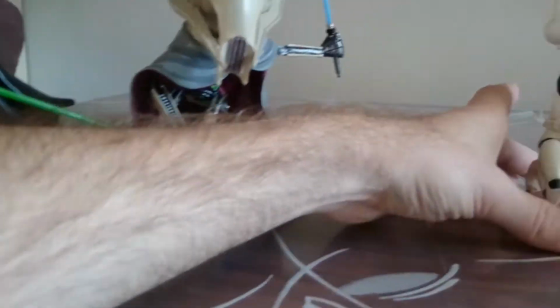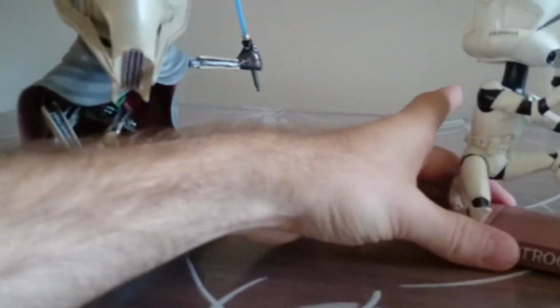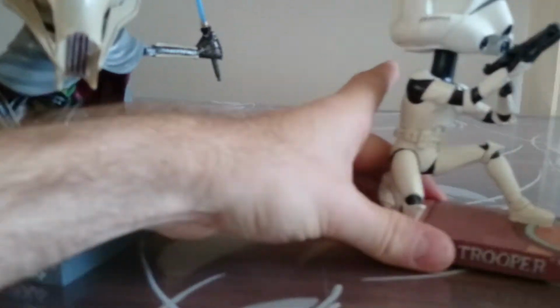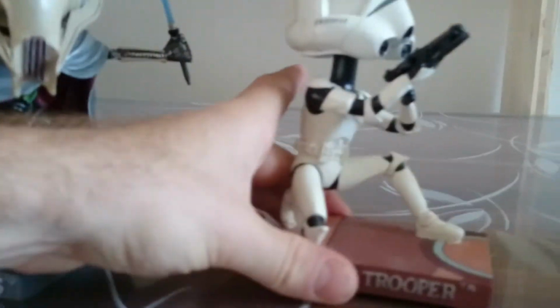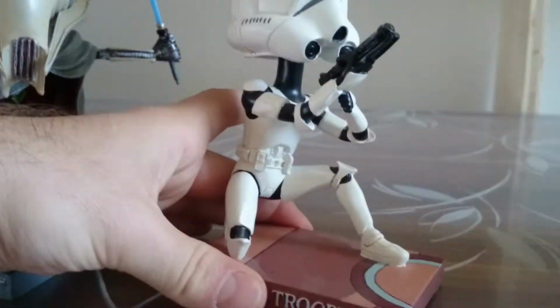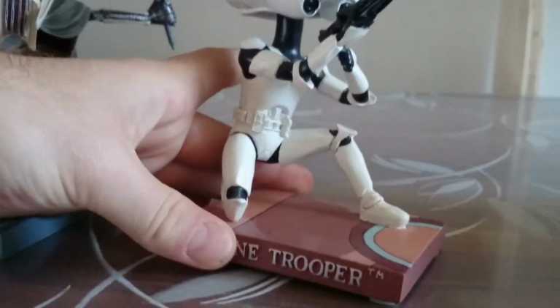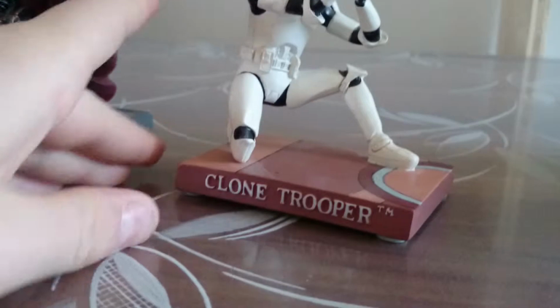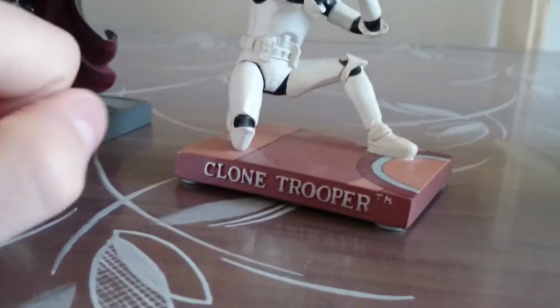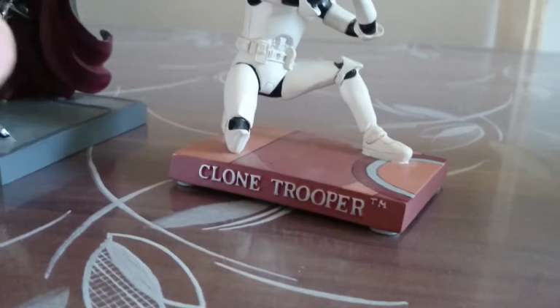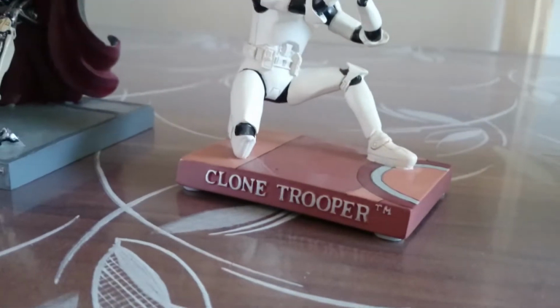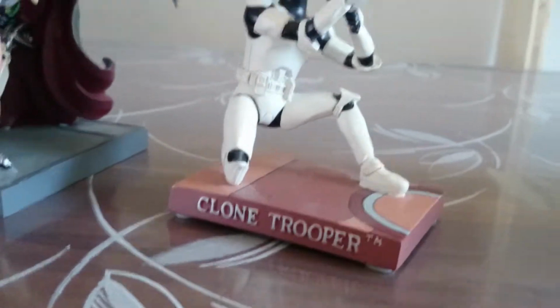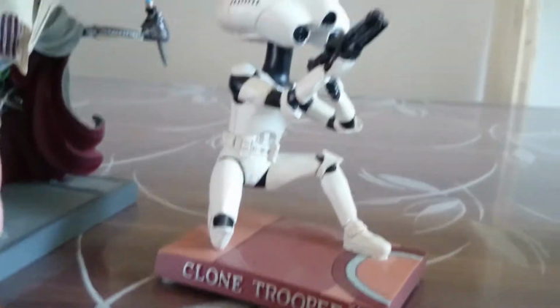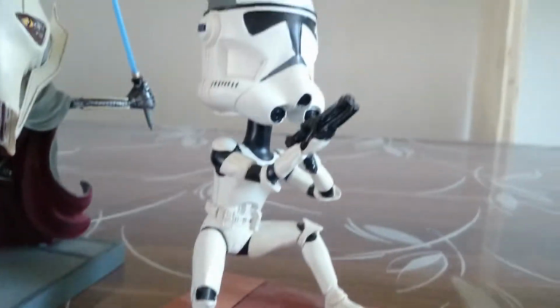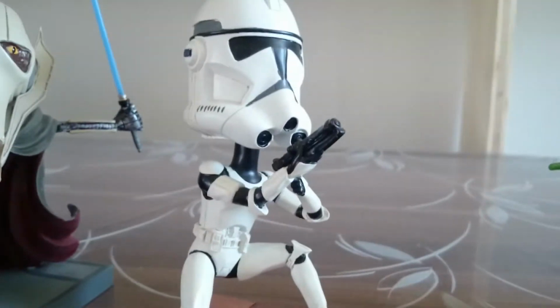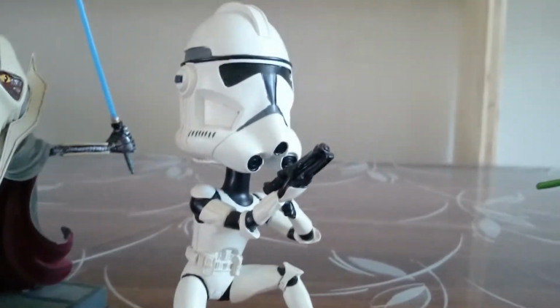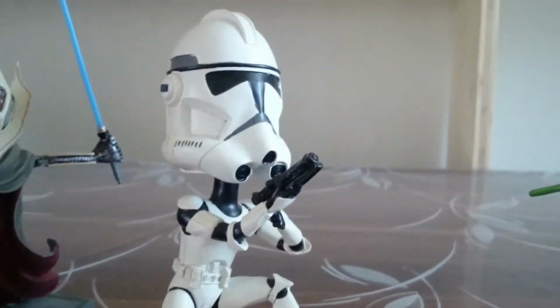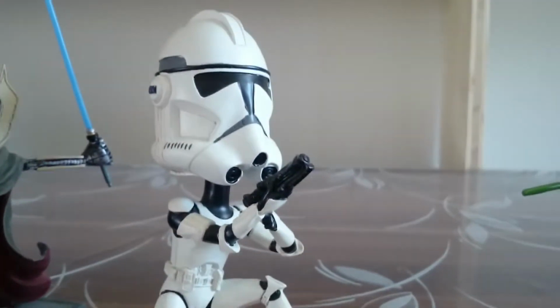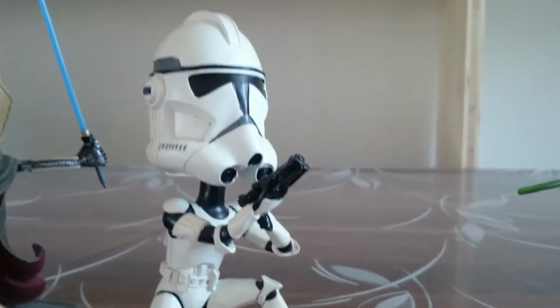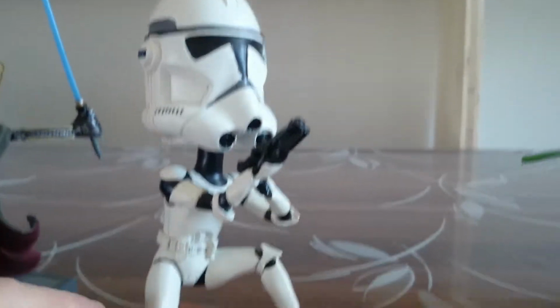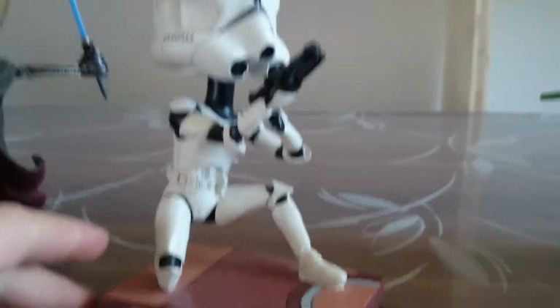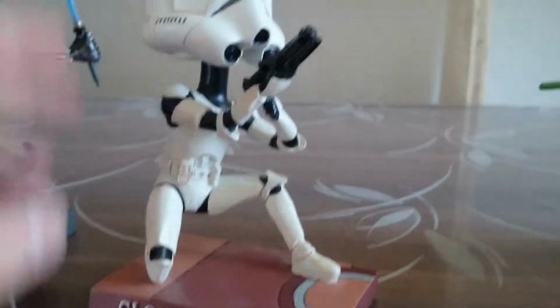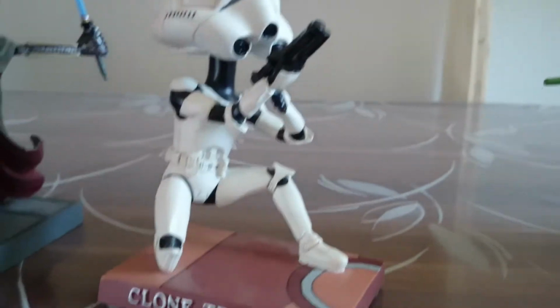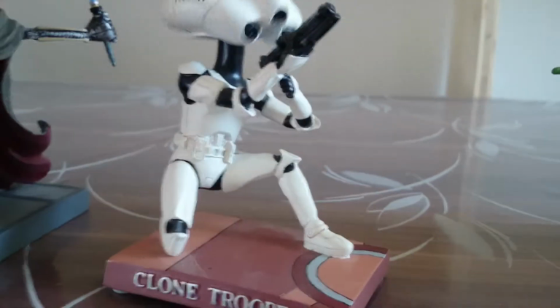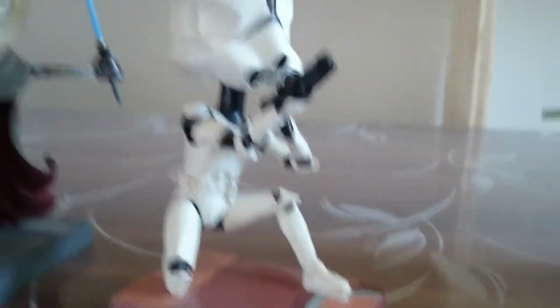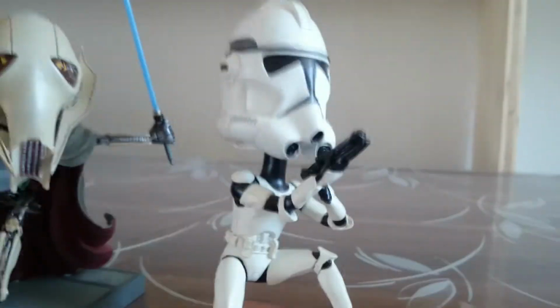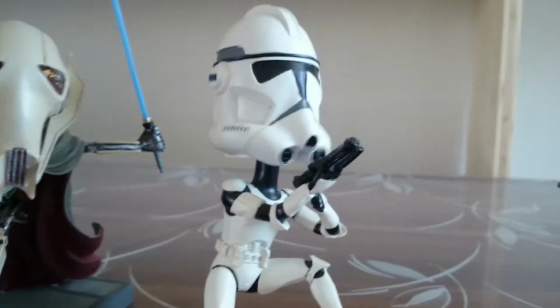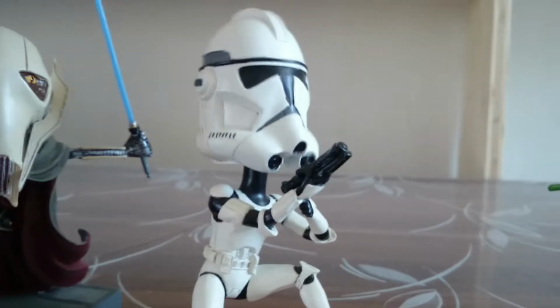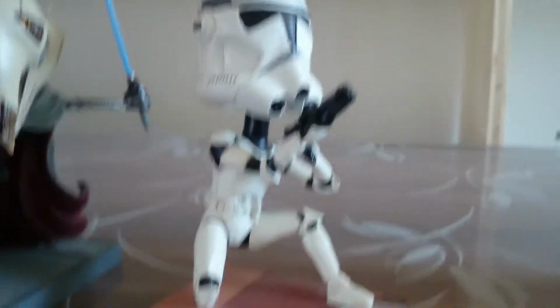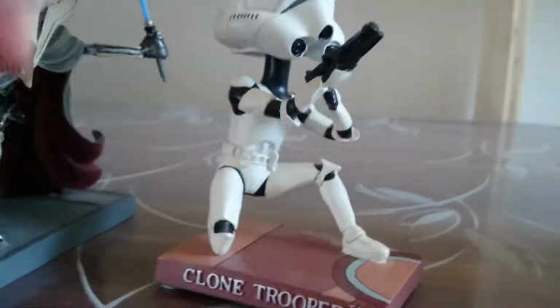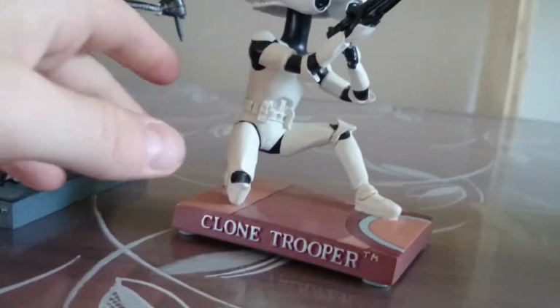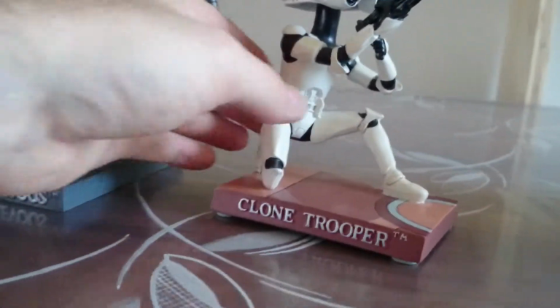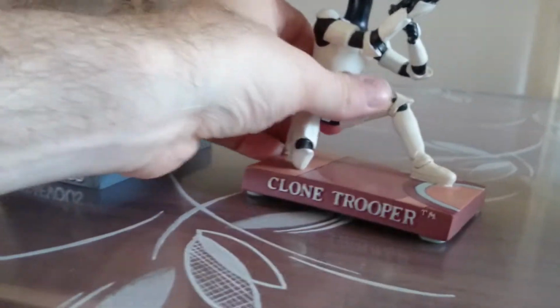So next one, we see one Clone Trooper. Just a classic, yeah?